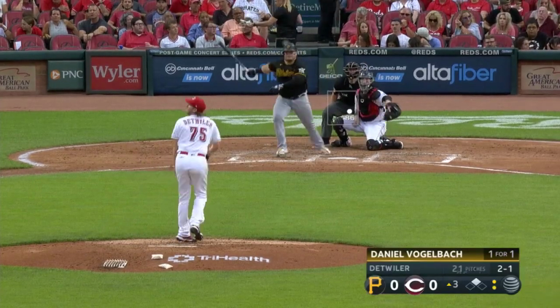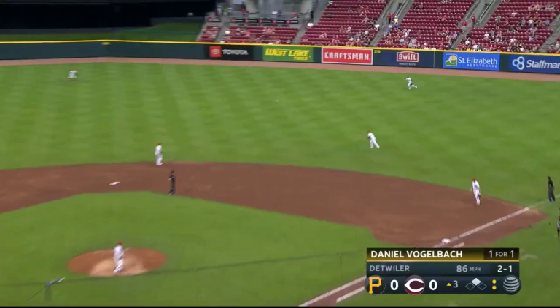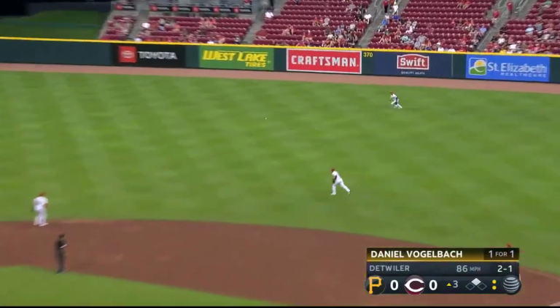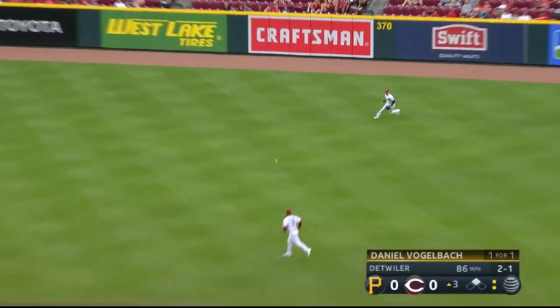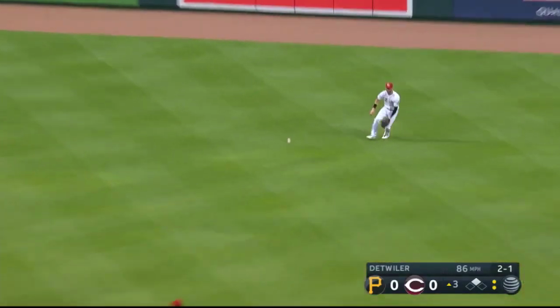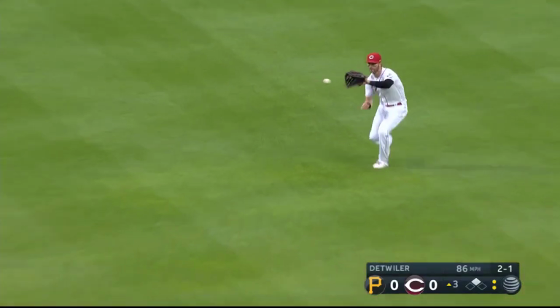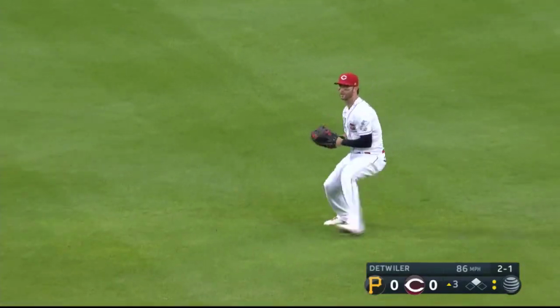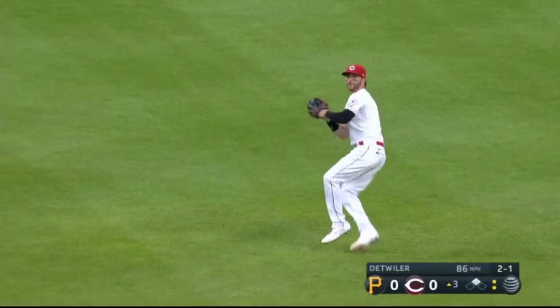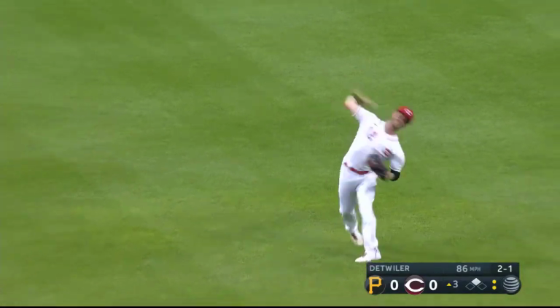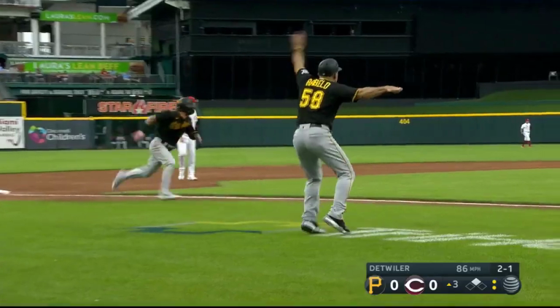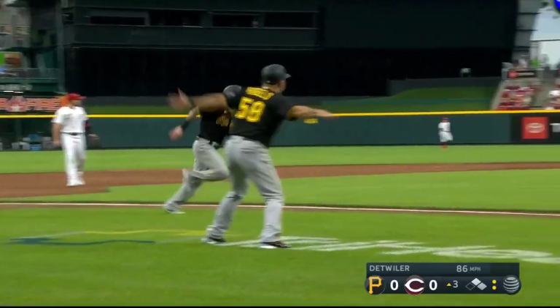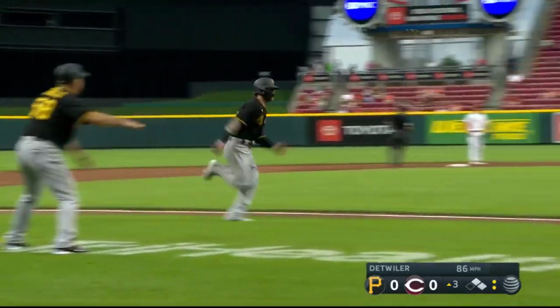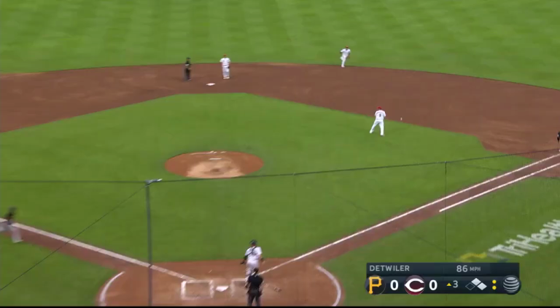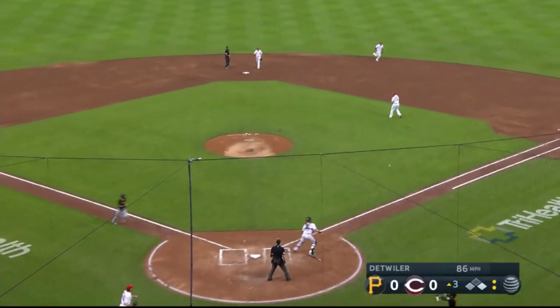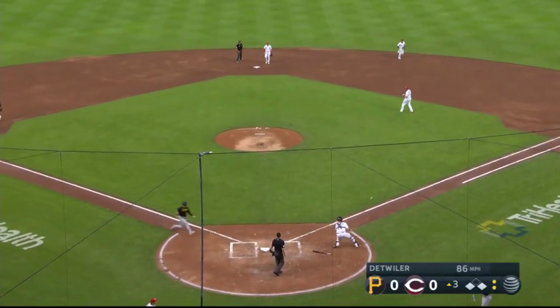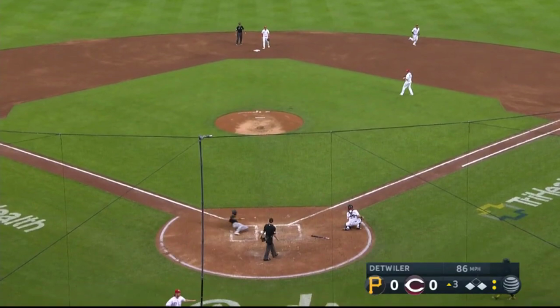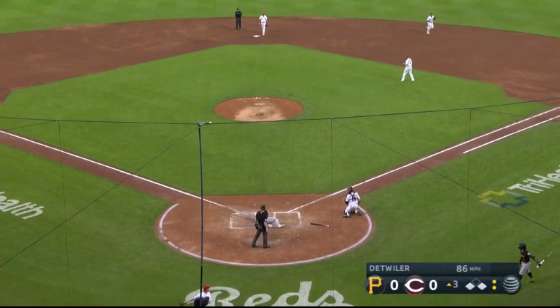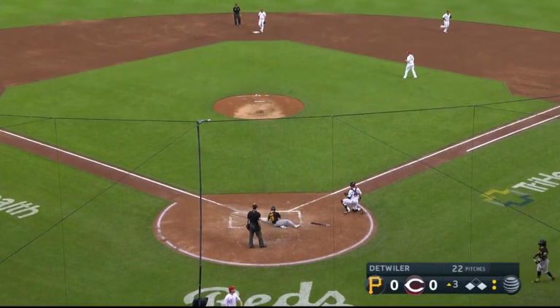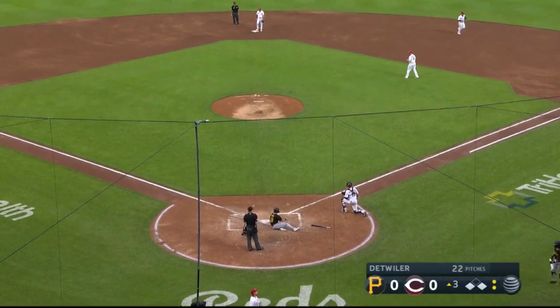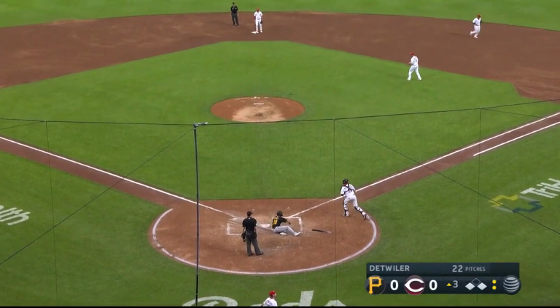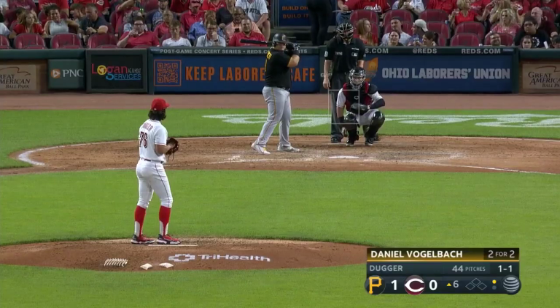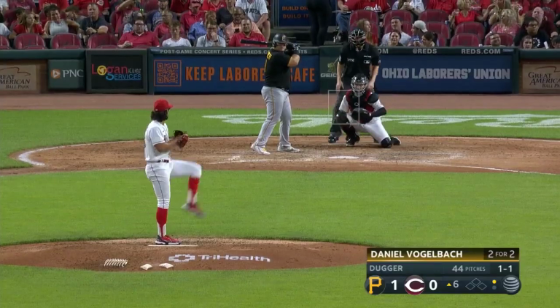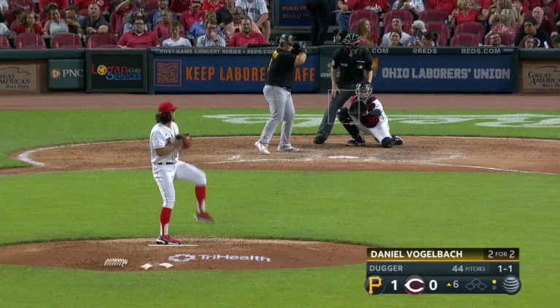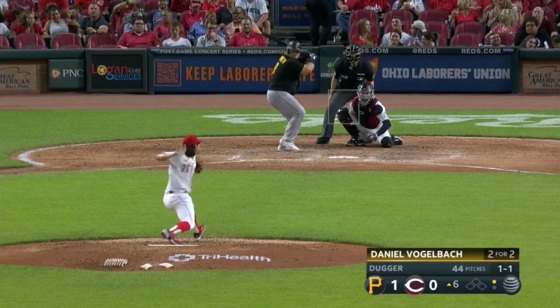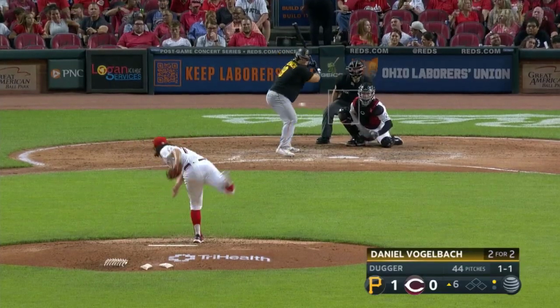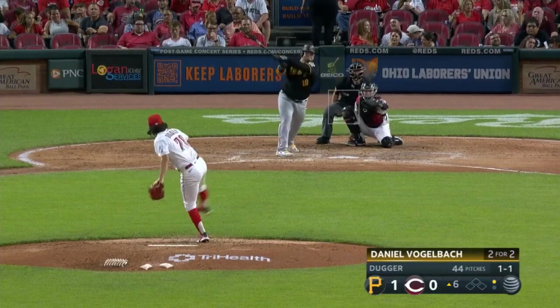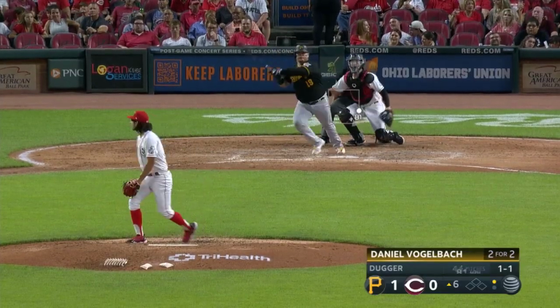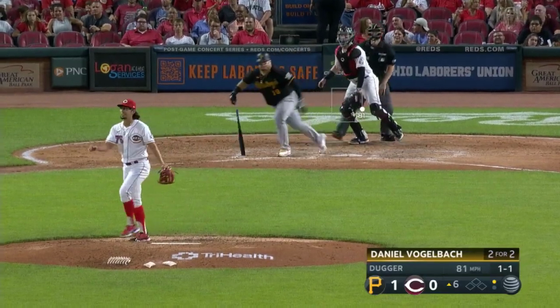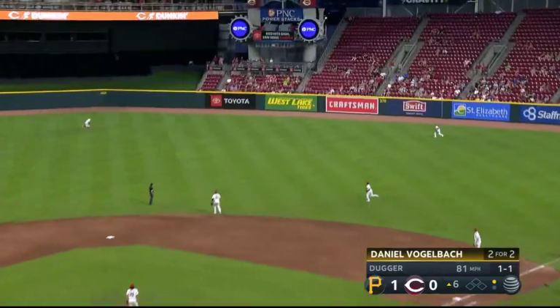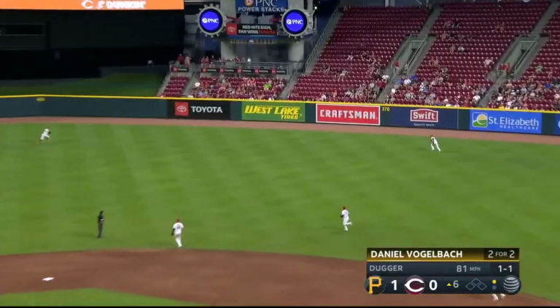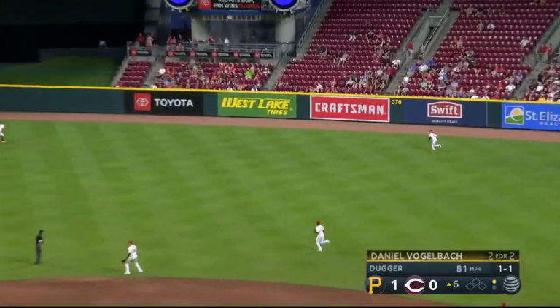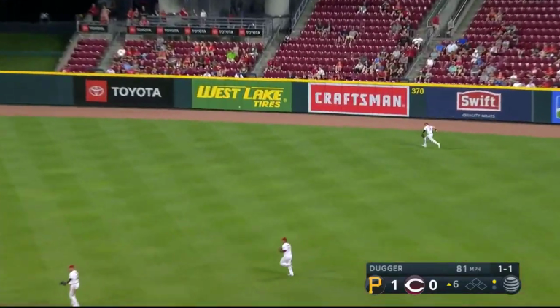That's another hit off a lefty and Ribello going to wave home. Gamble to the plate — the throw is off the mark.